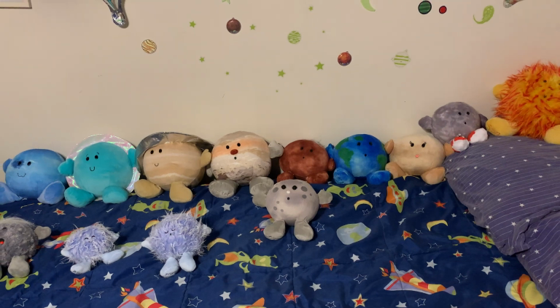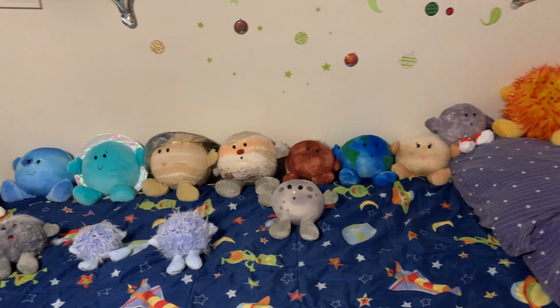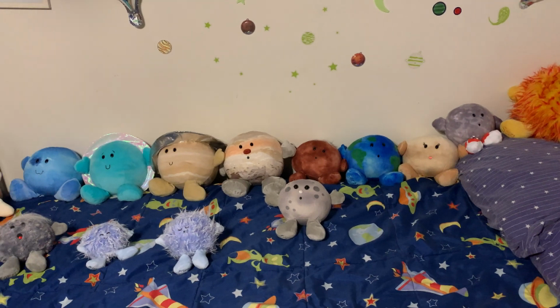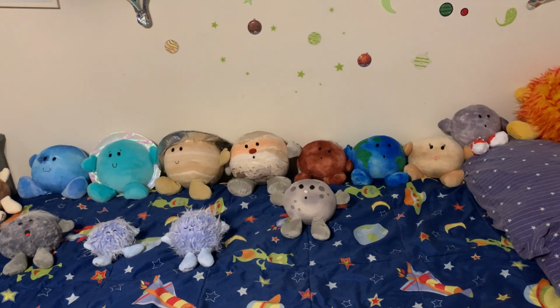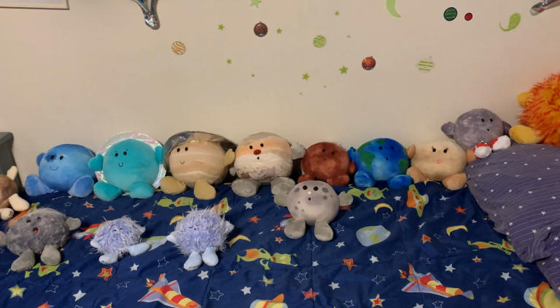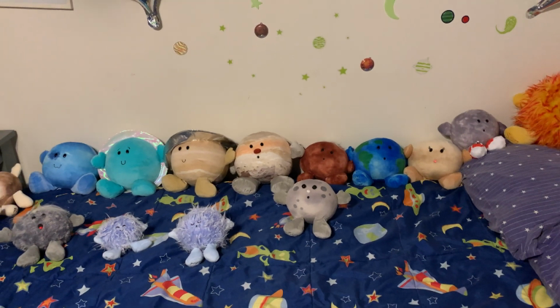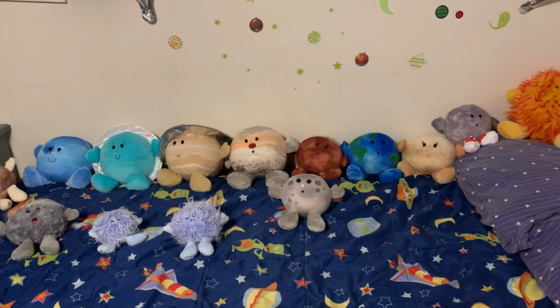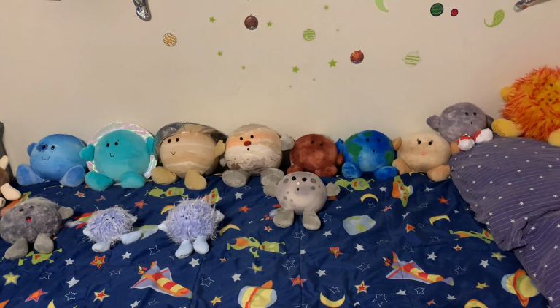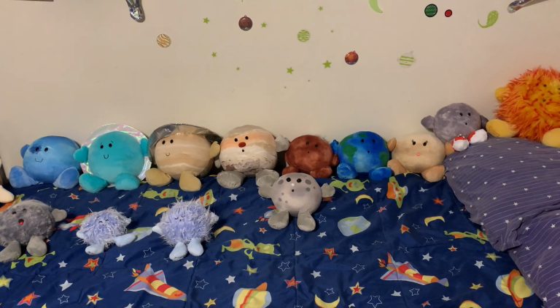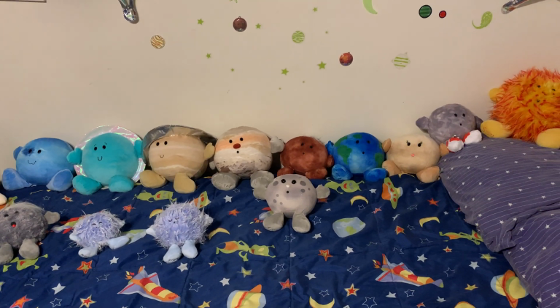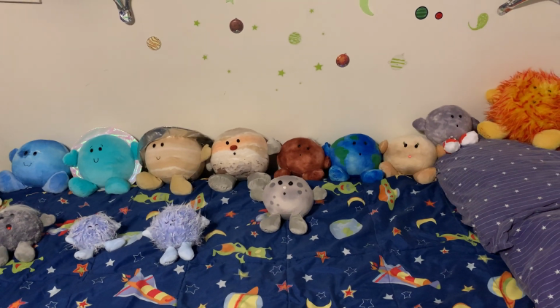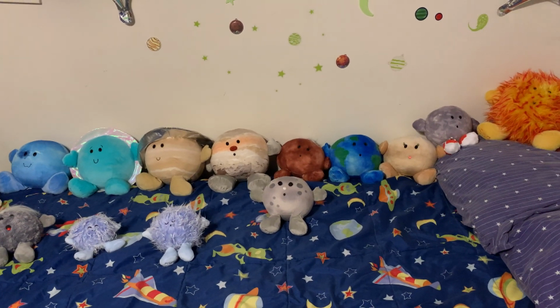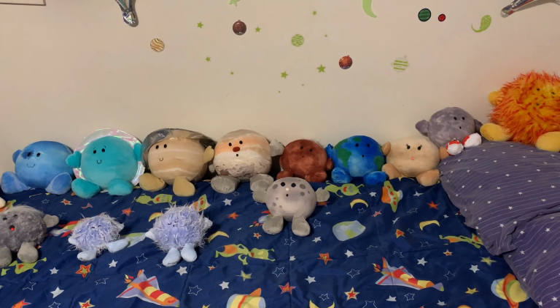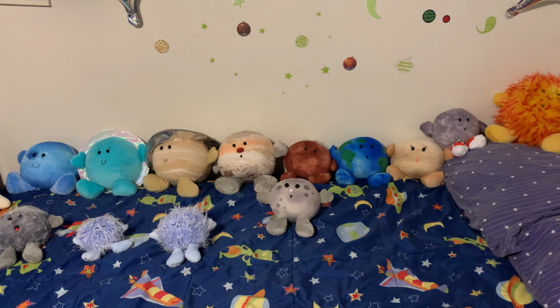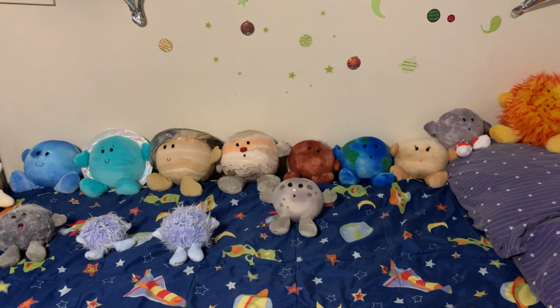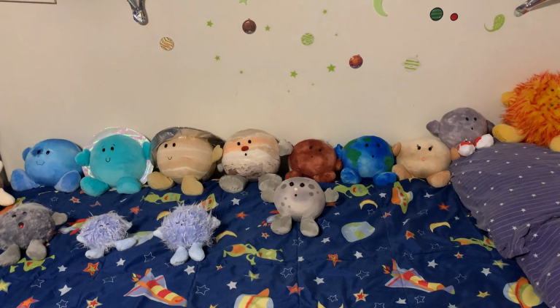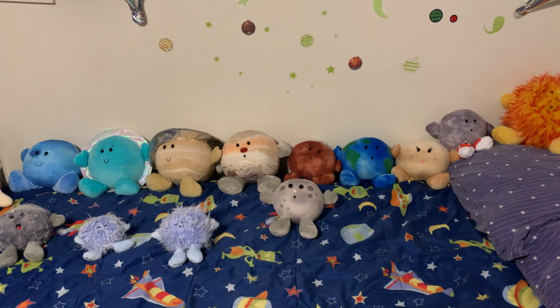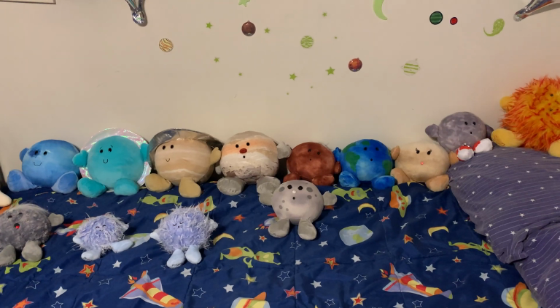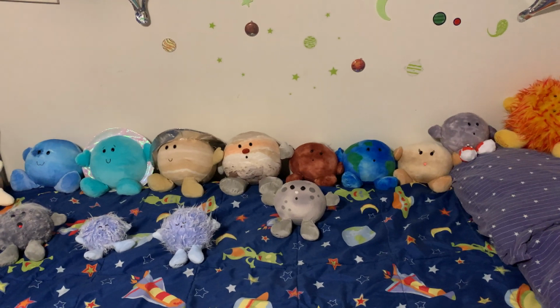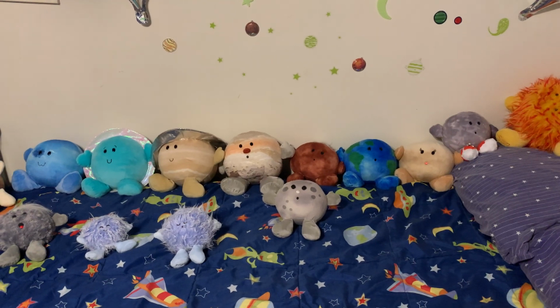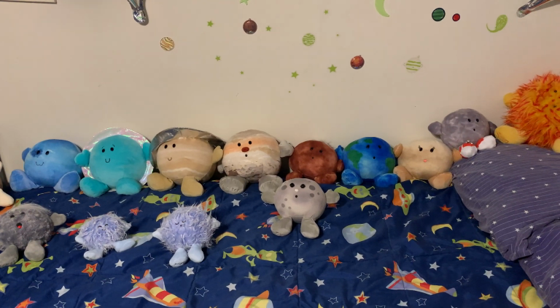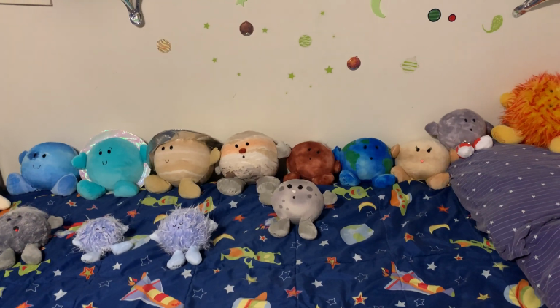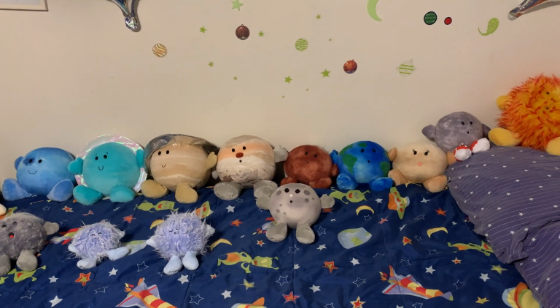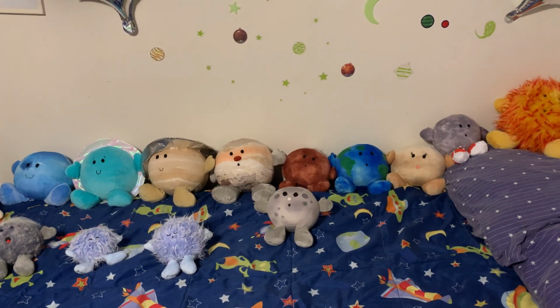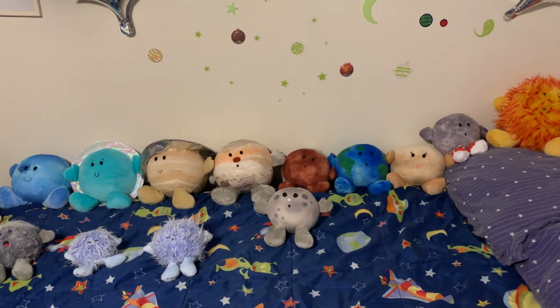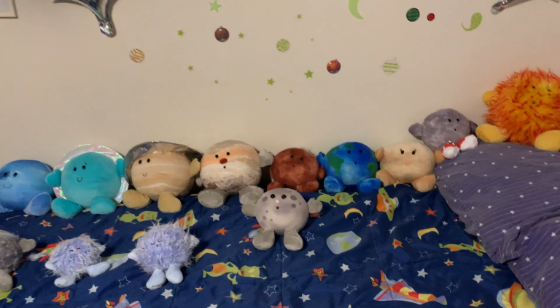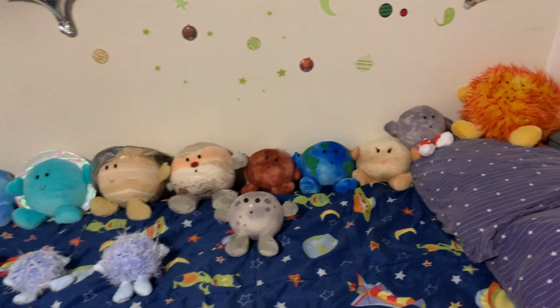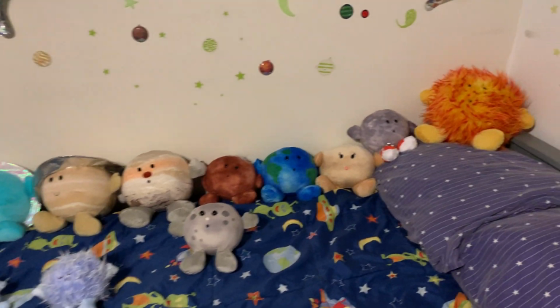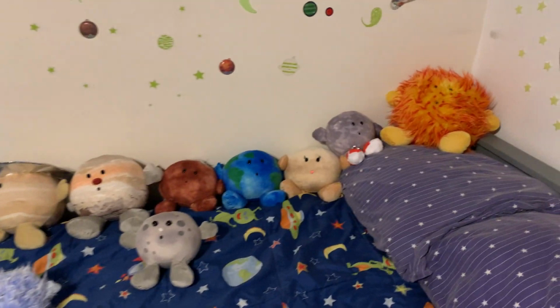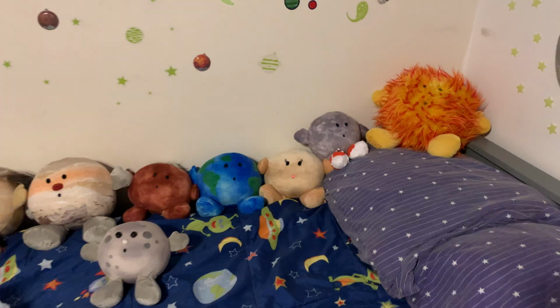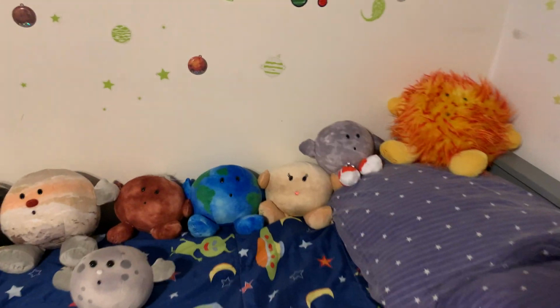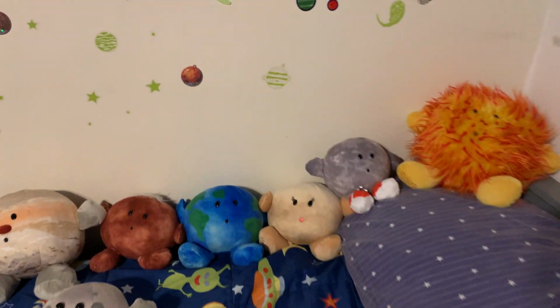Hello, welcome to this channel. We're gonna talk about the celestial body collection we have here. You can find this in the link below. We're gonna start by showing you each of these little cool planets we got.